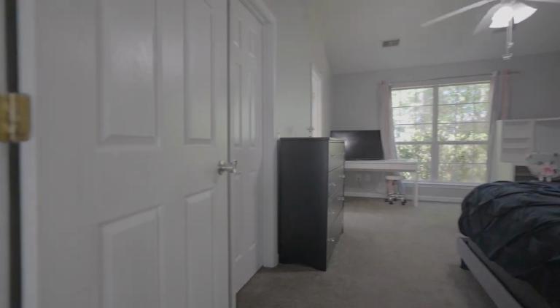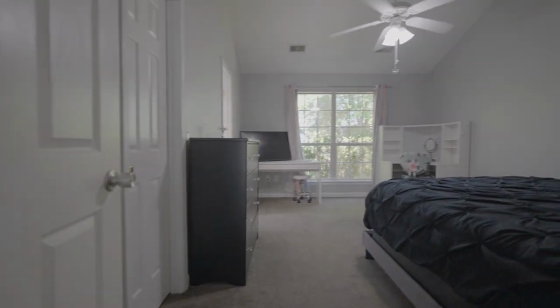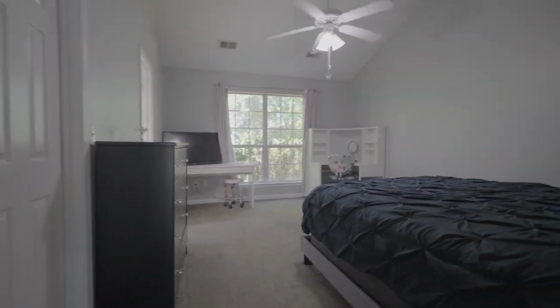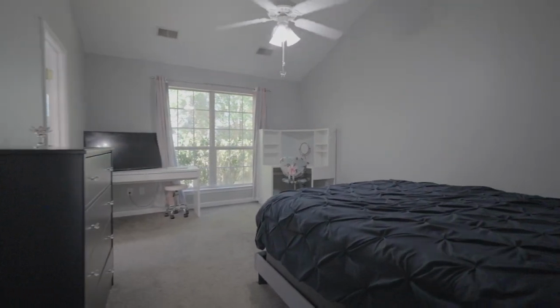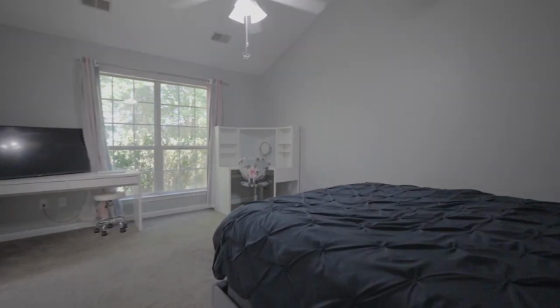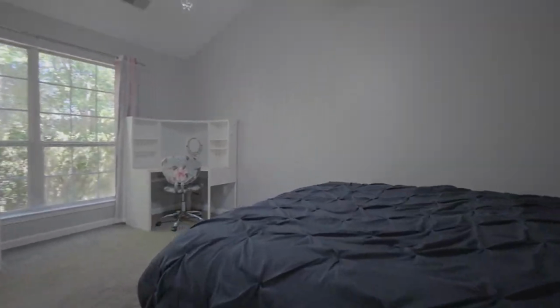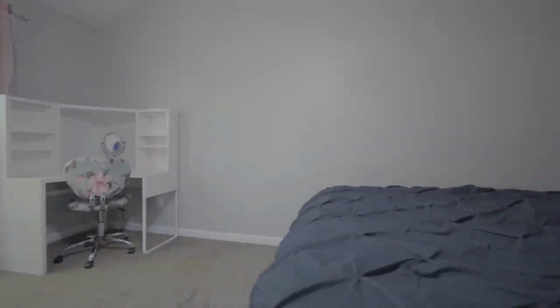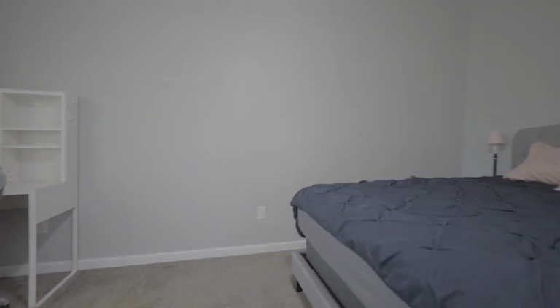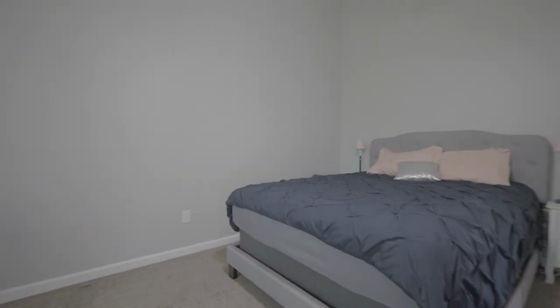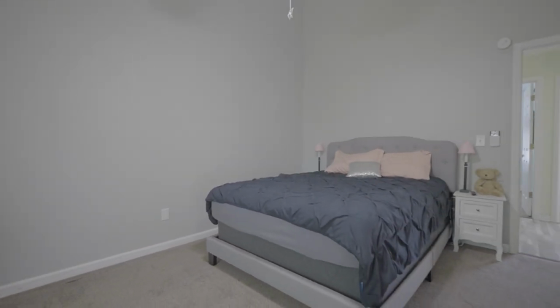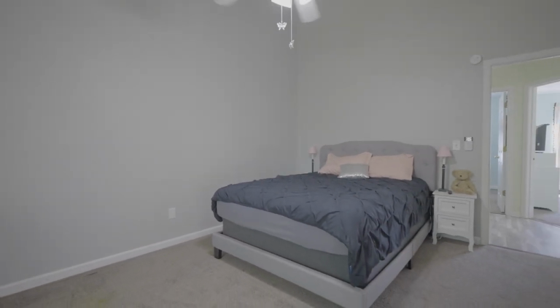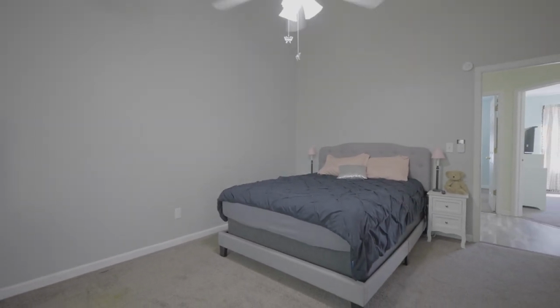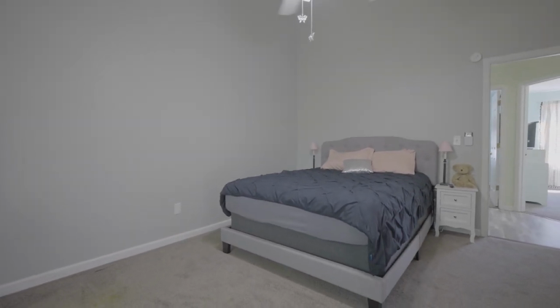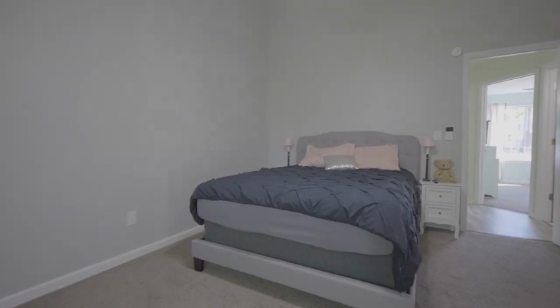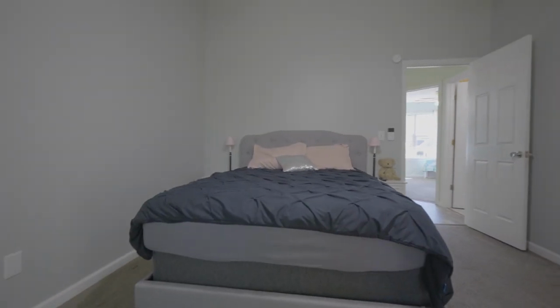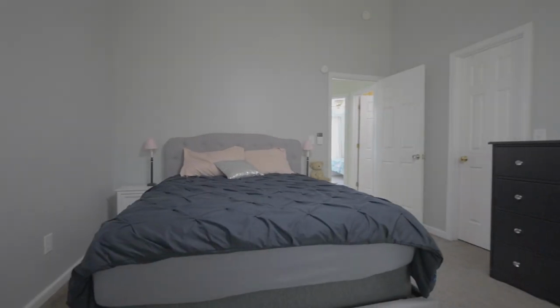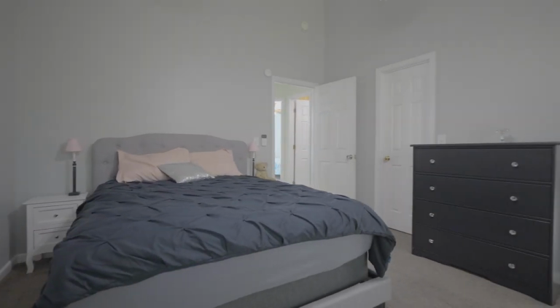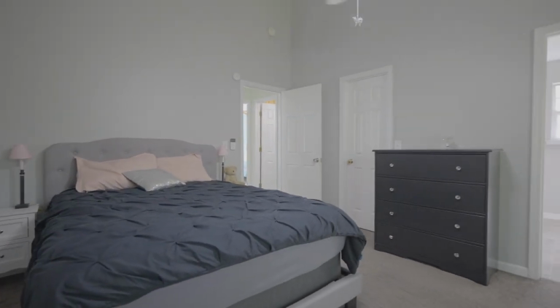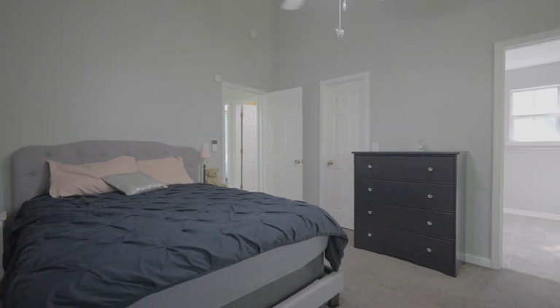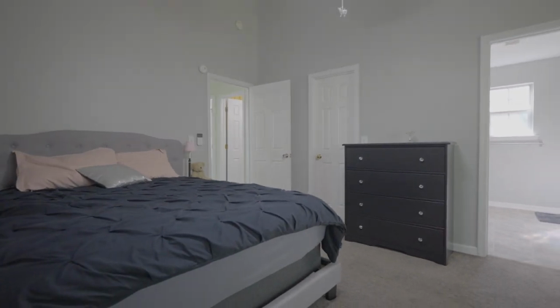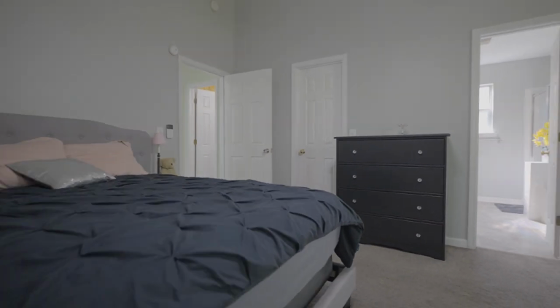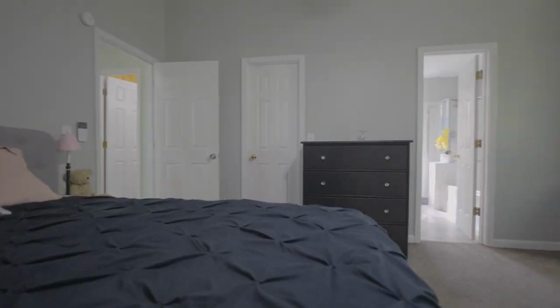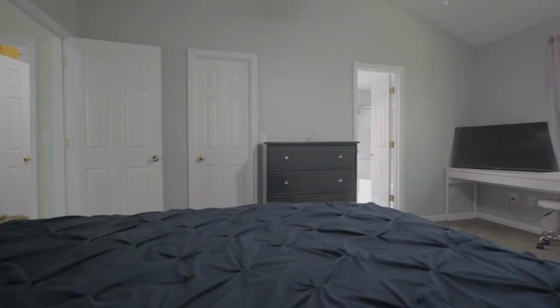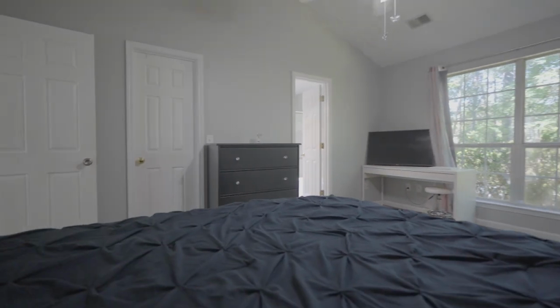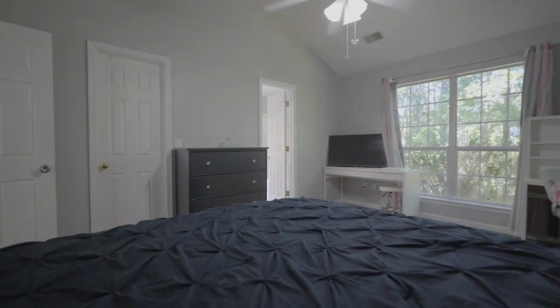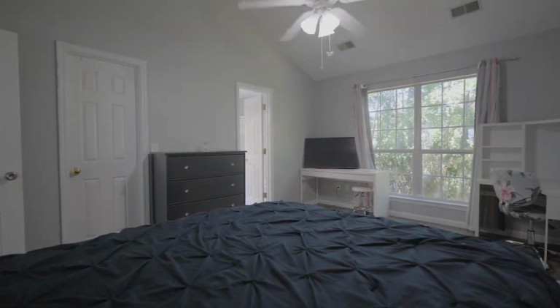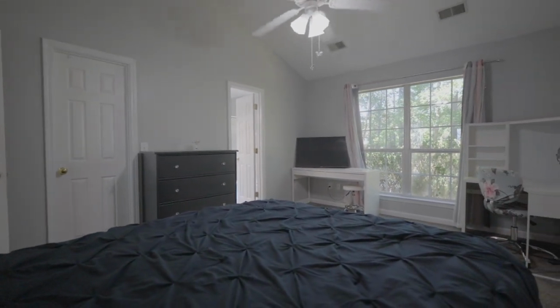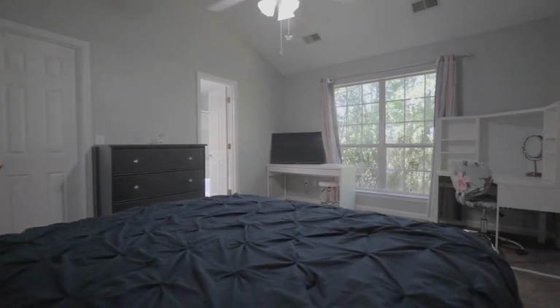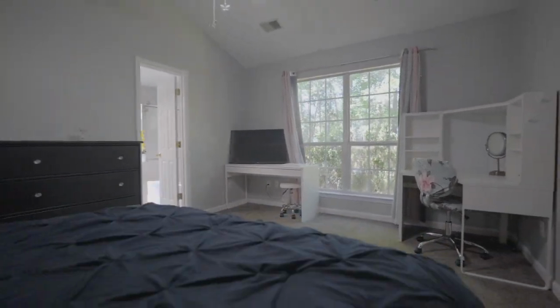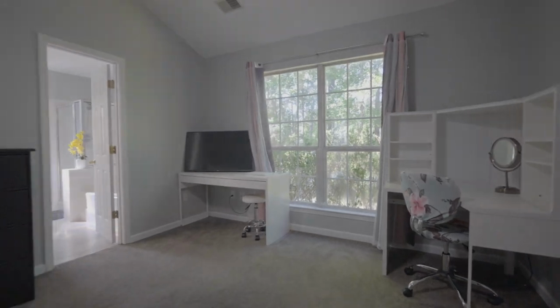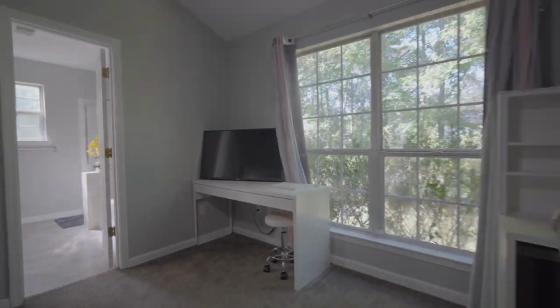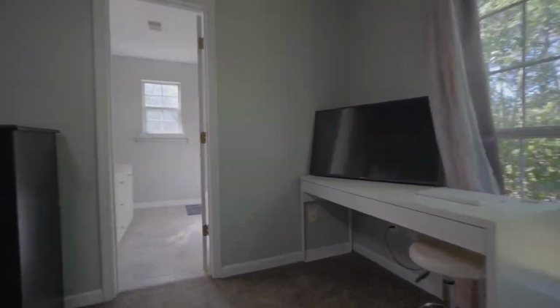The master suite has everything you want in a master bedroom. It features a large living space for plenty of design ideas, high vaulted ceilings, a large walk-in closet, and a private bathroom with a double vanity, soaking tub, separate walk-in shower, and beautiful tile floor.